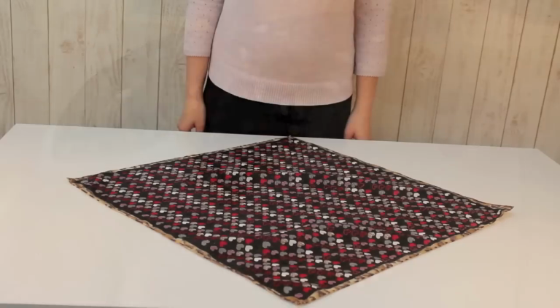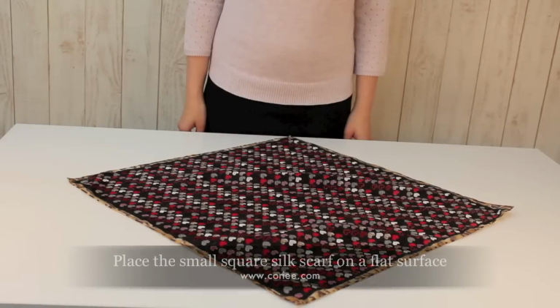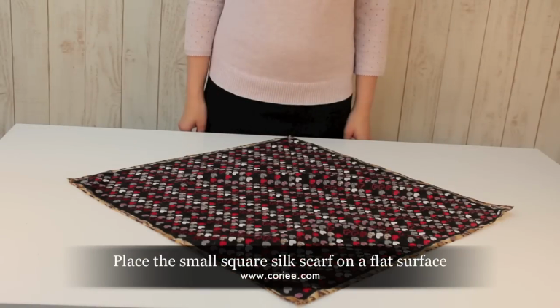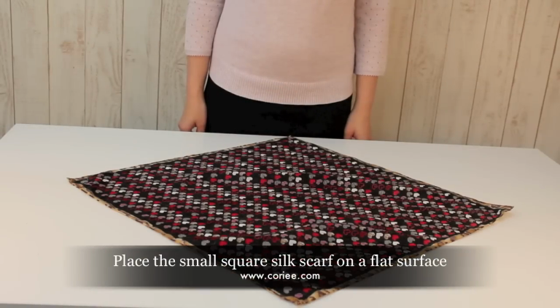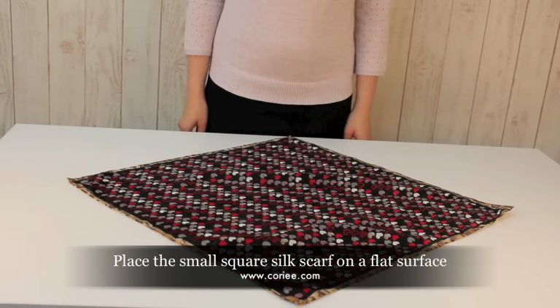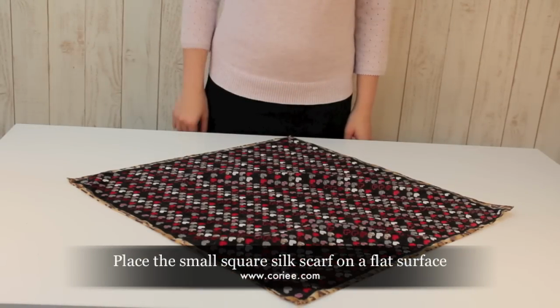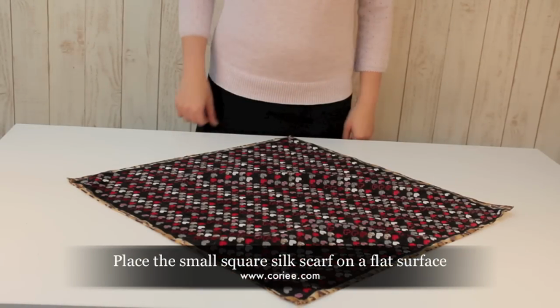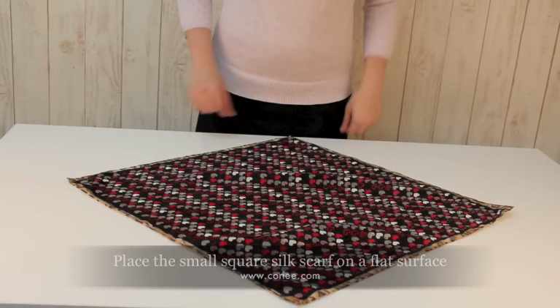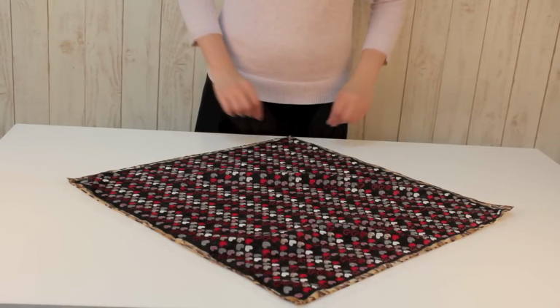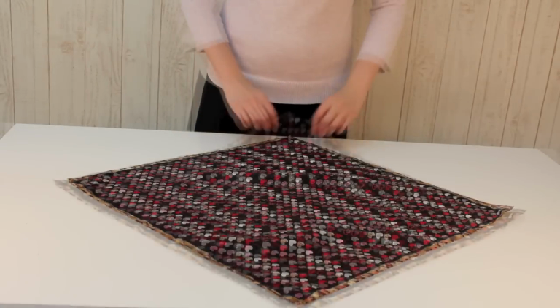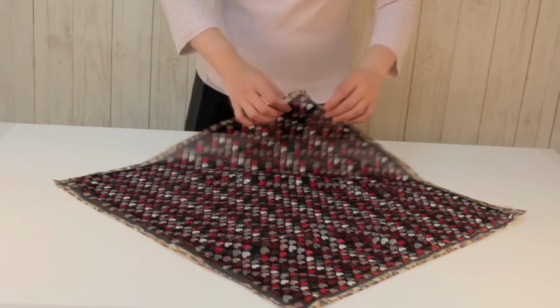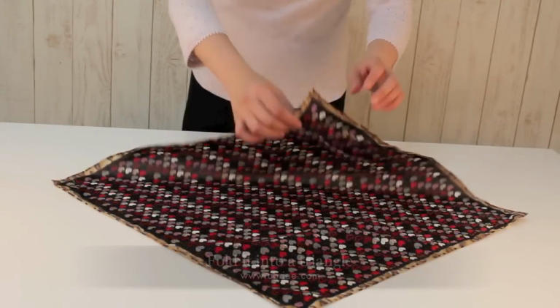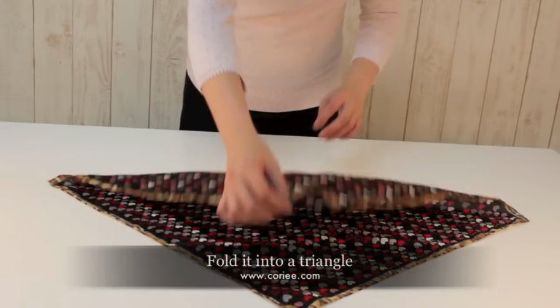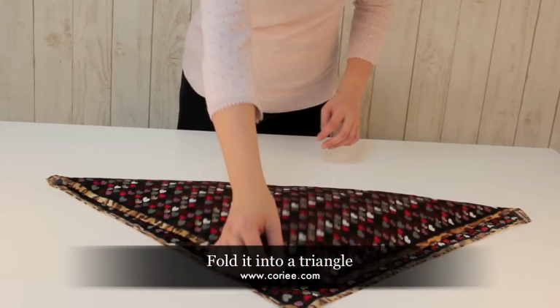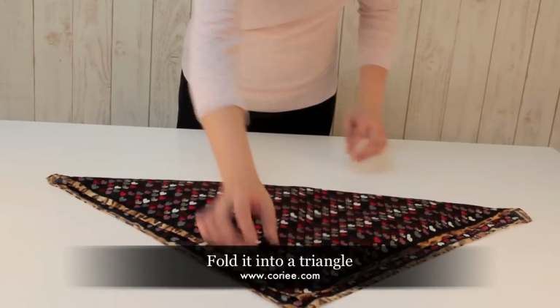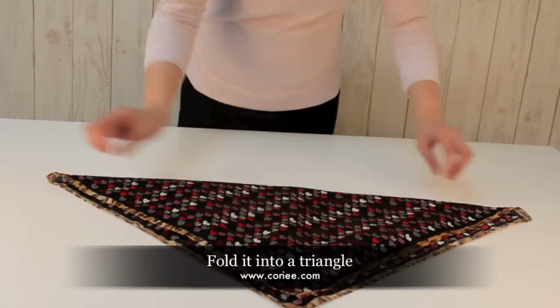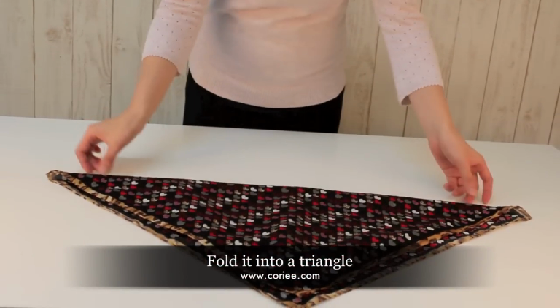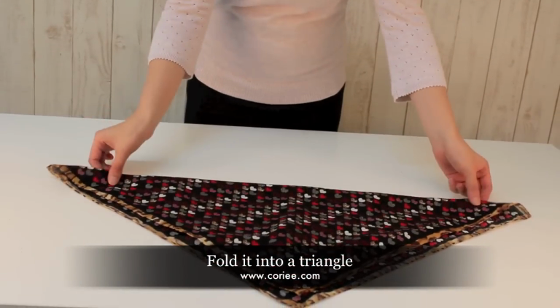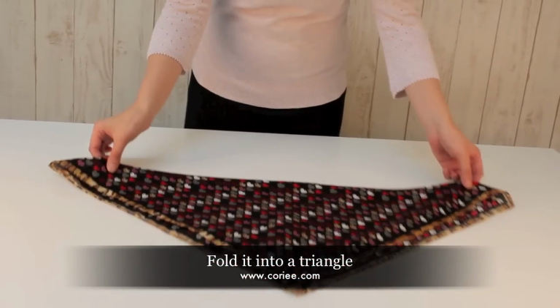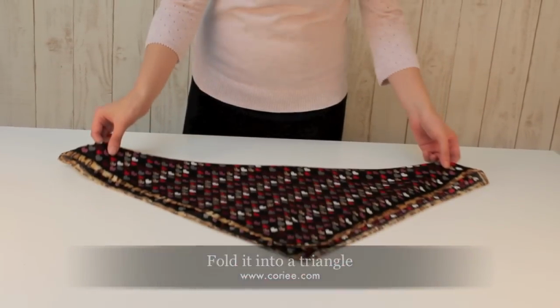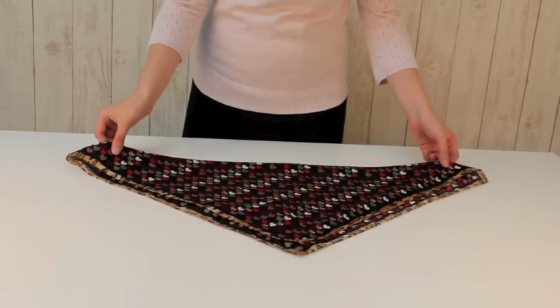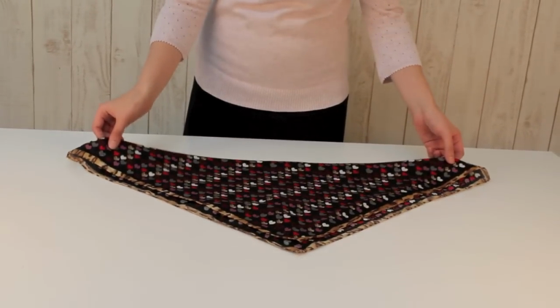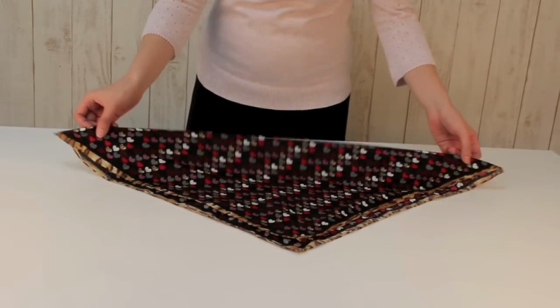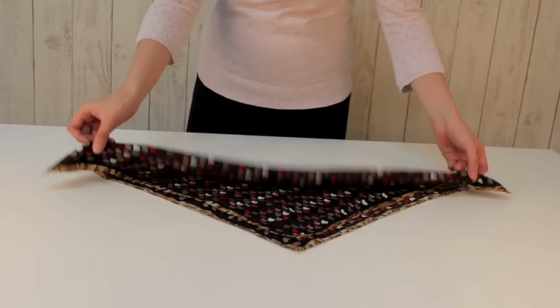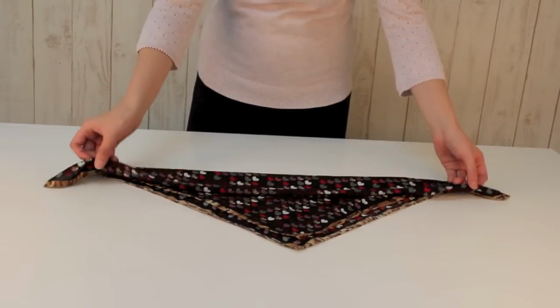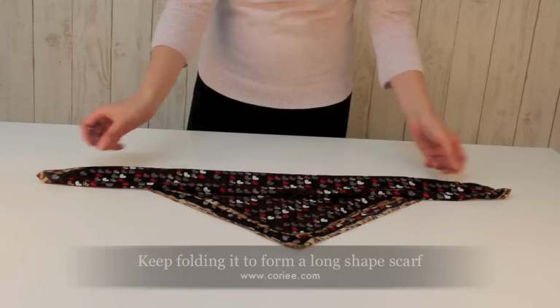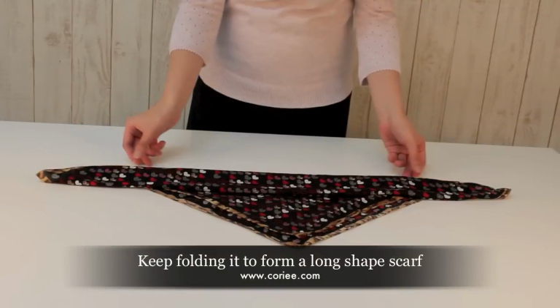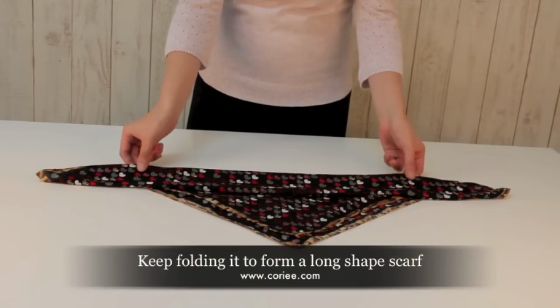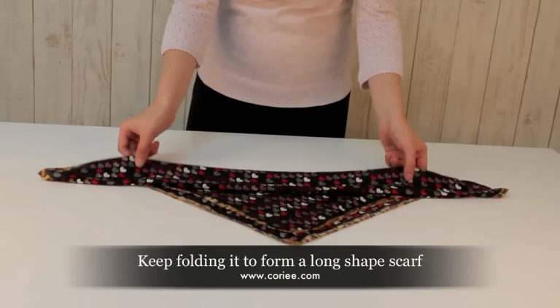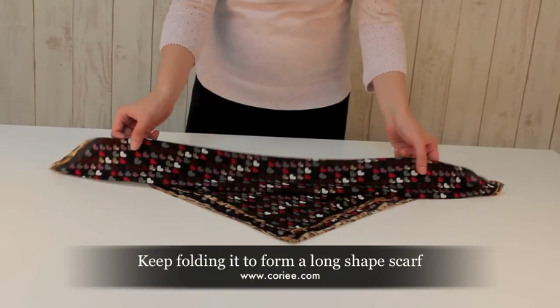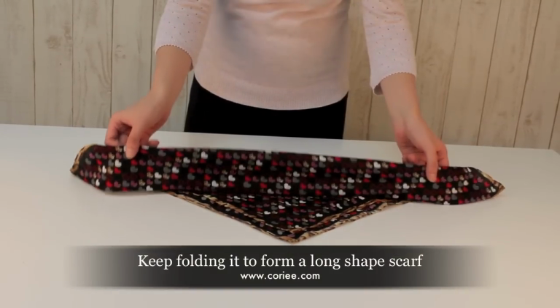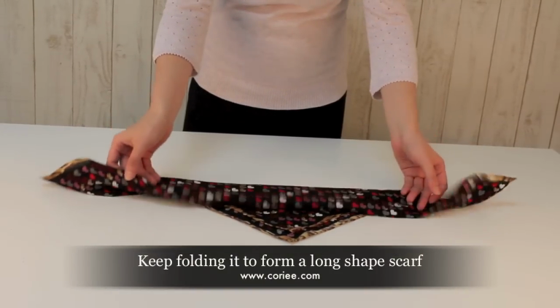First, place the silk scarf on a flat surface. Fold it into a triangle. Keep folding it to form a long shaped scarf.